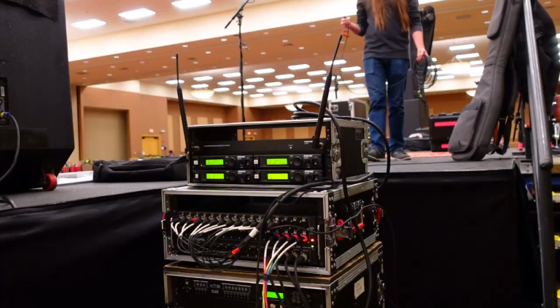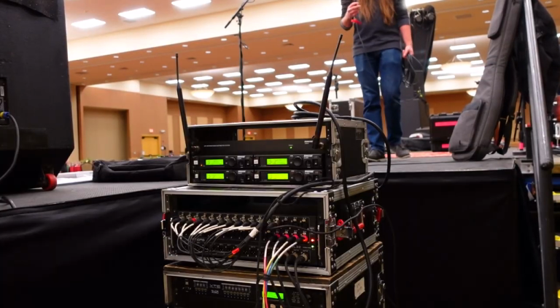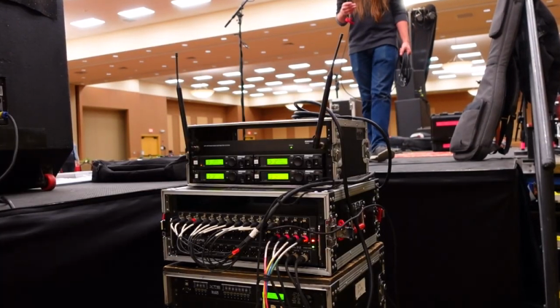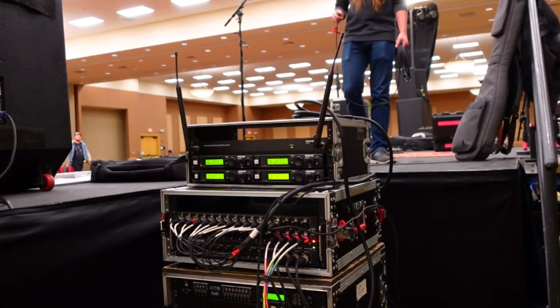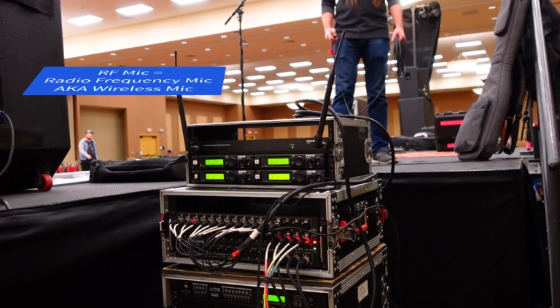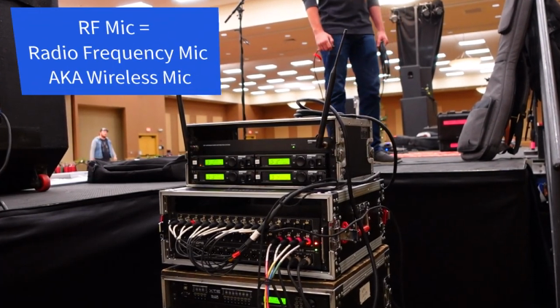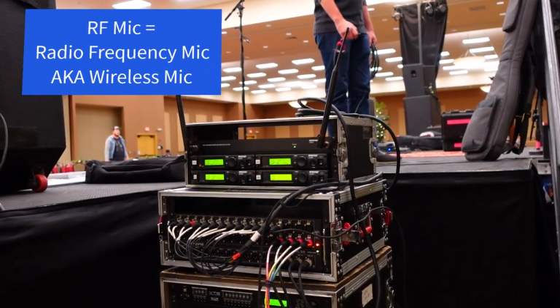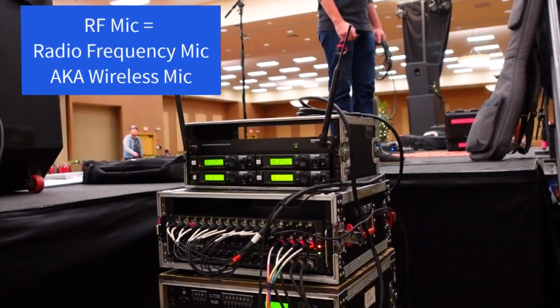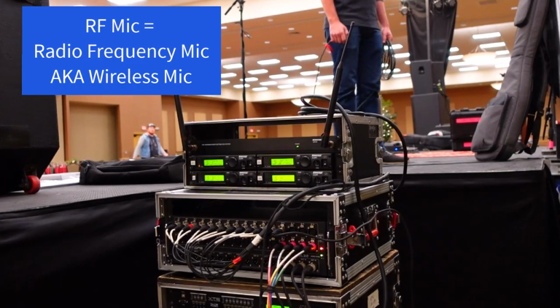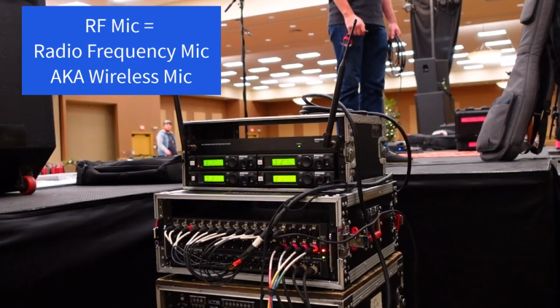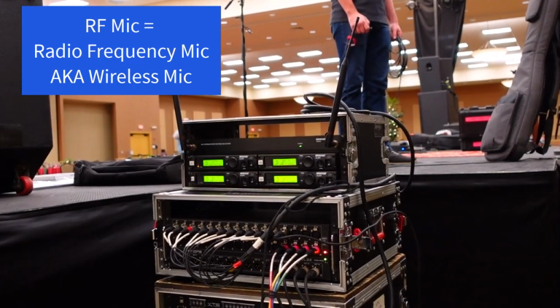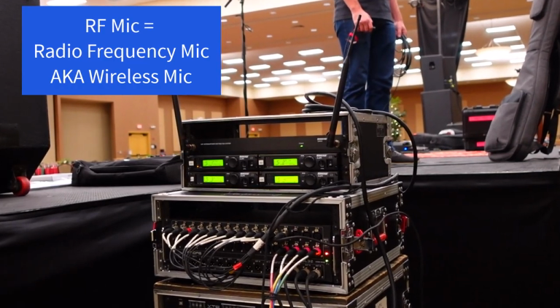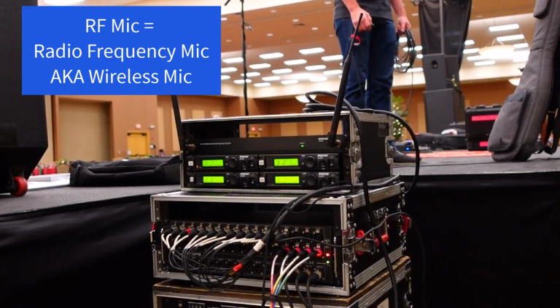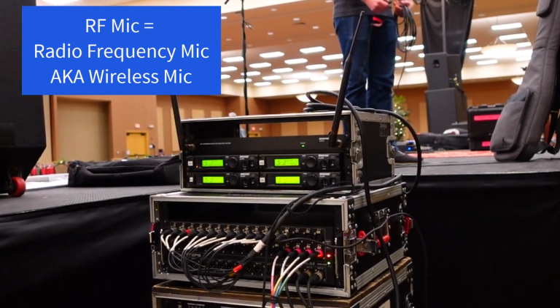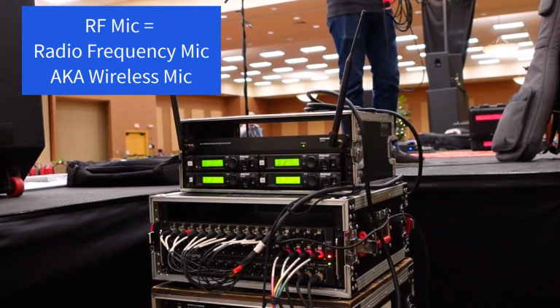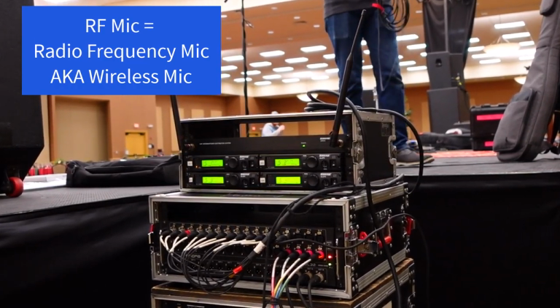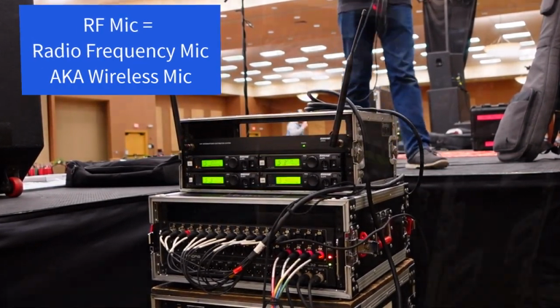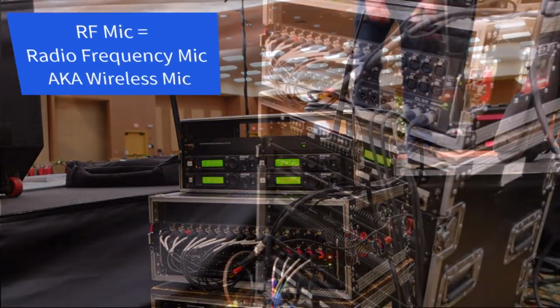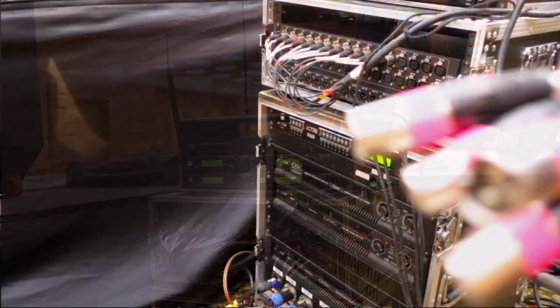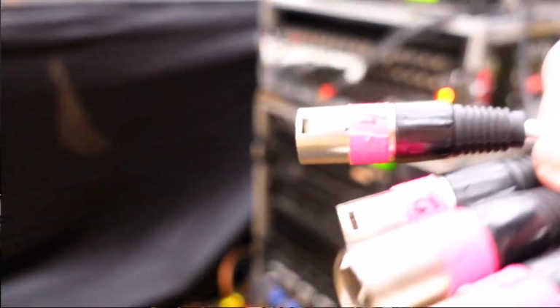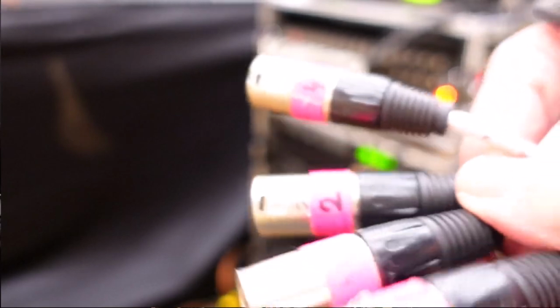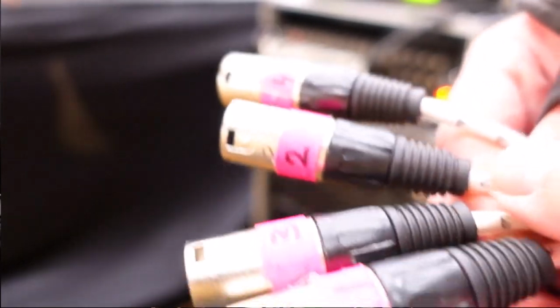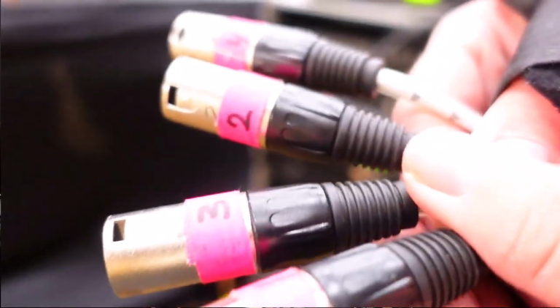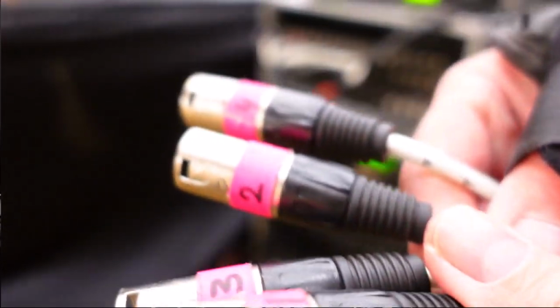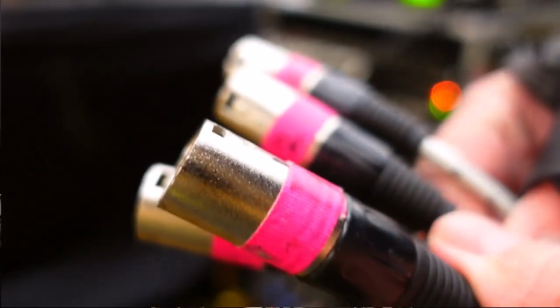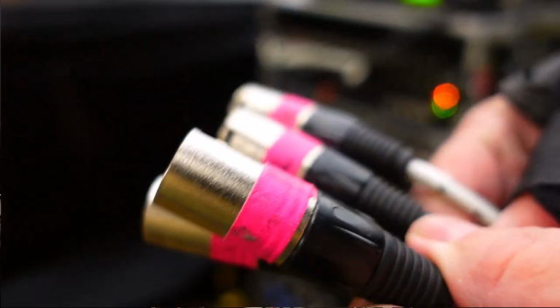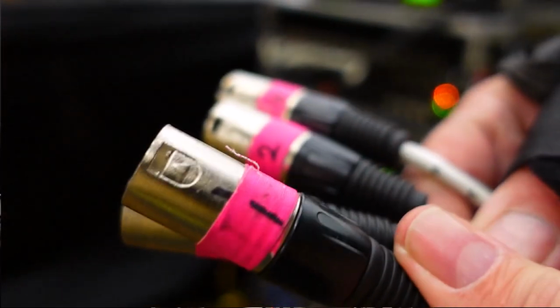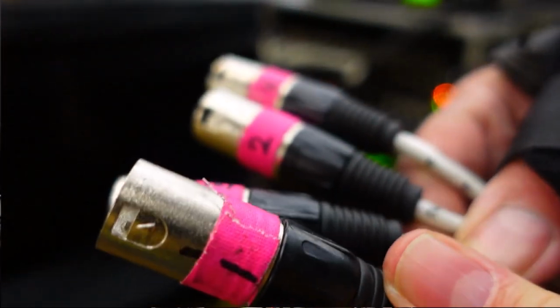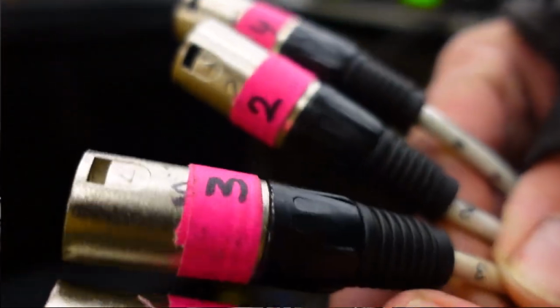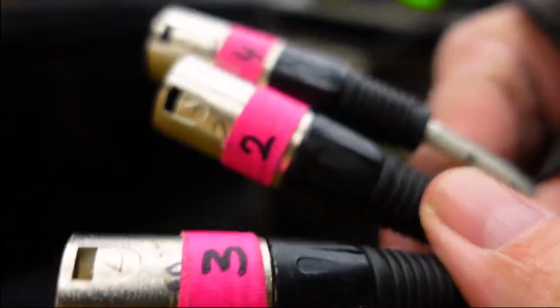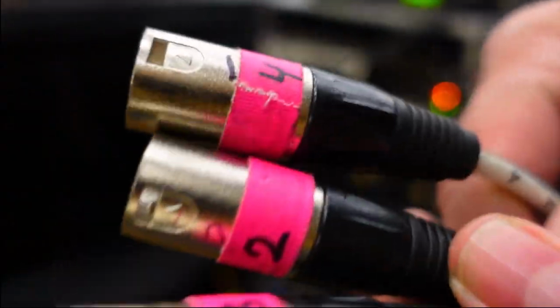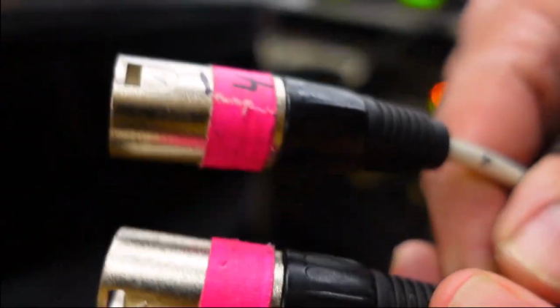I also know I'll need at least one RF mic for the MC for the event, so I have a rack of RF mics with a four channel fan-to-fan snake marked and pre-connected to the receivers that I can quickly connect to my DL32.